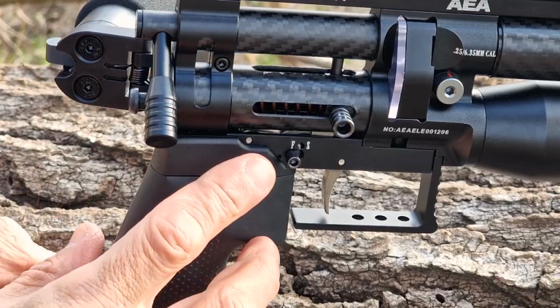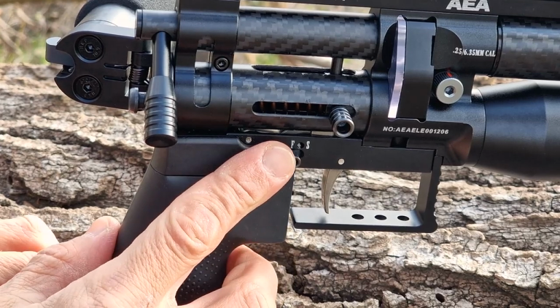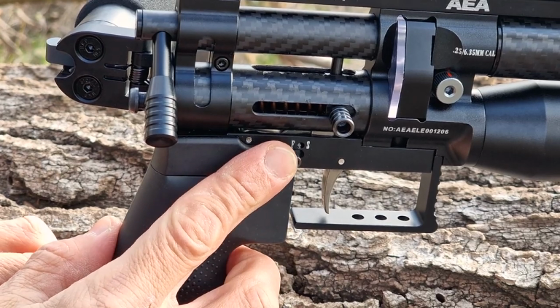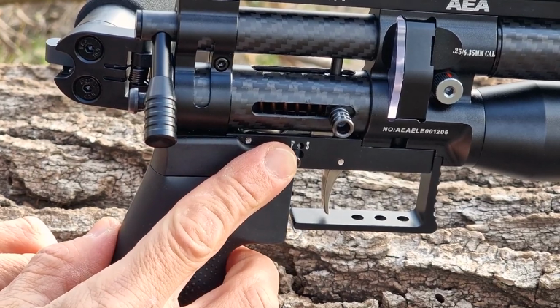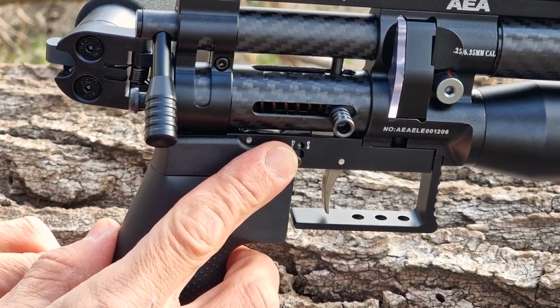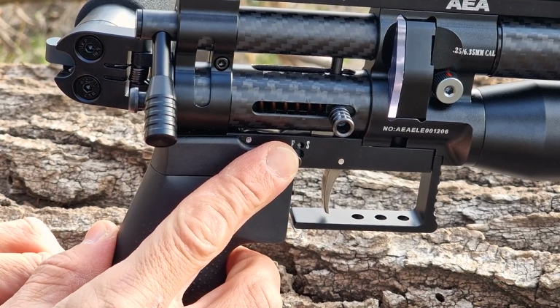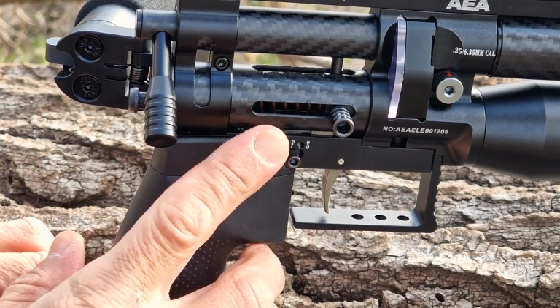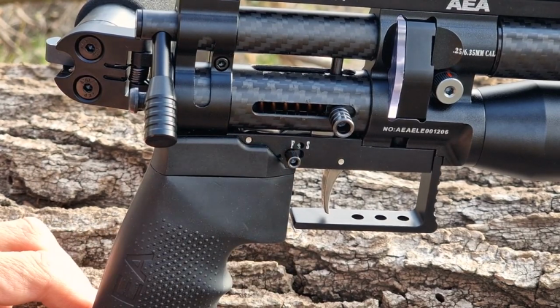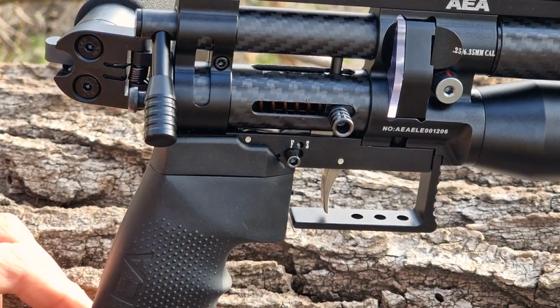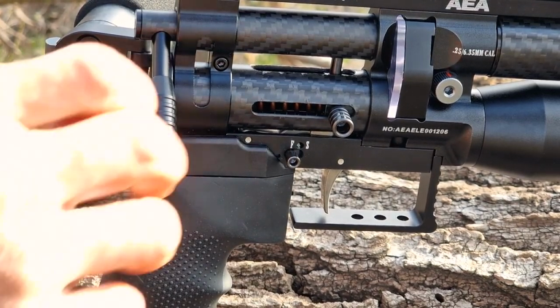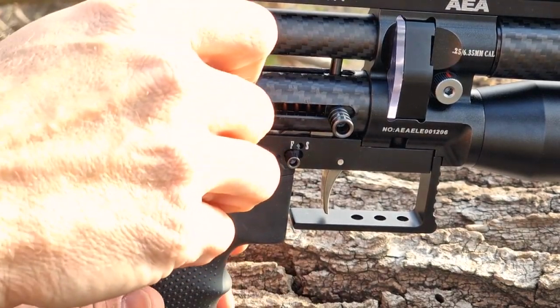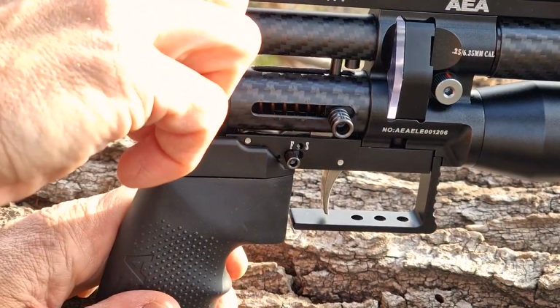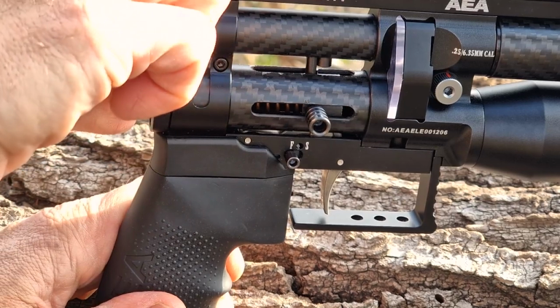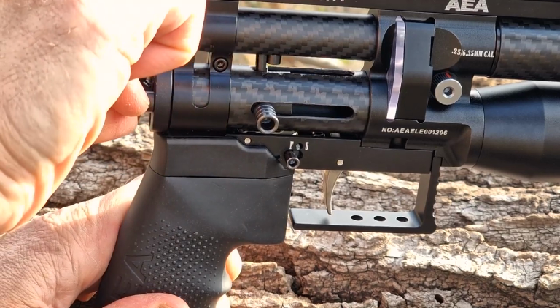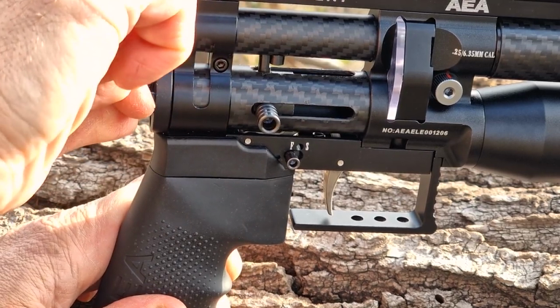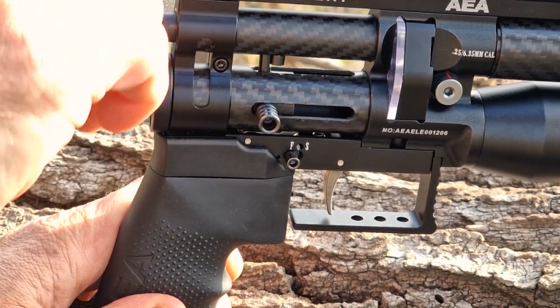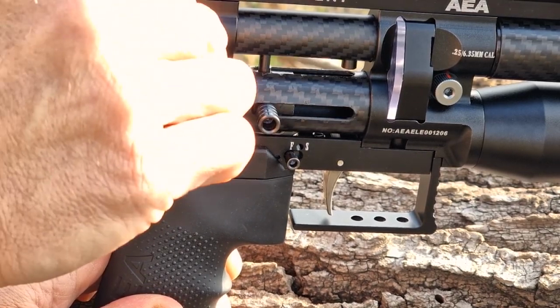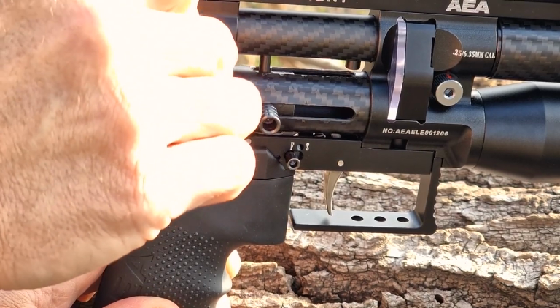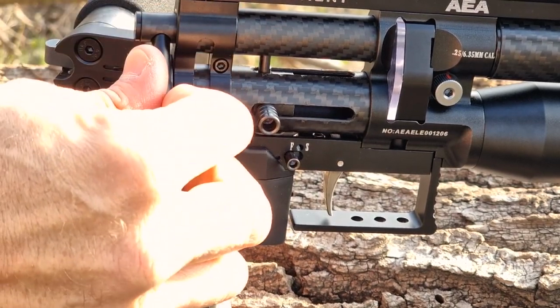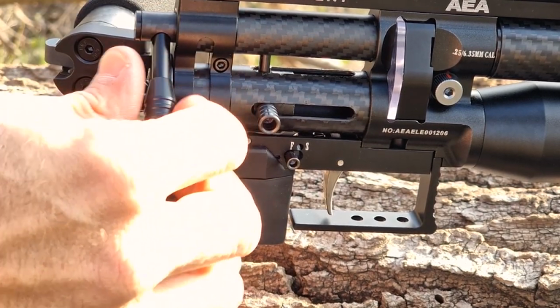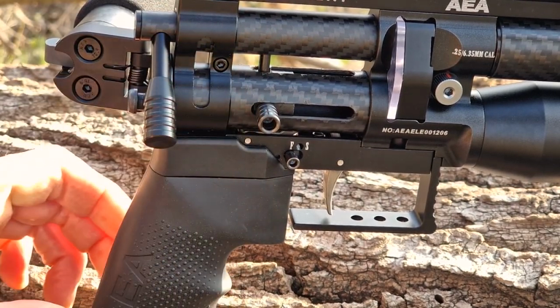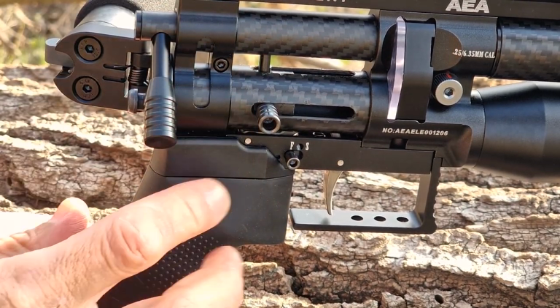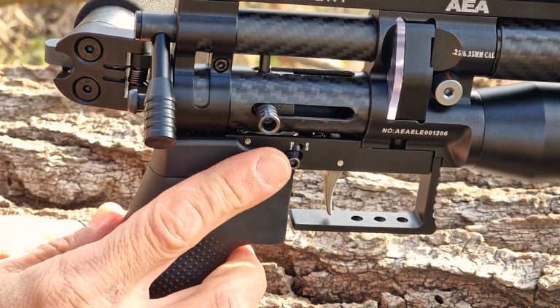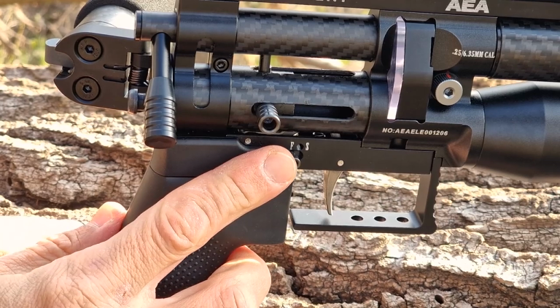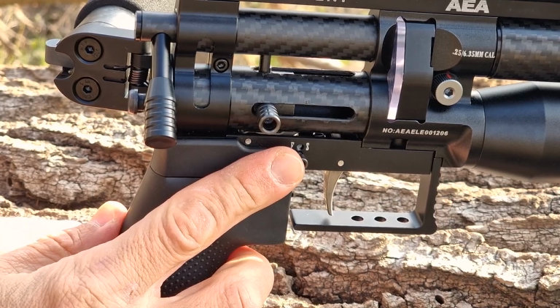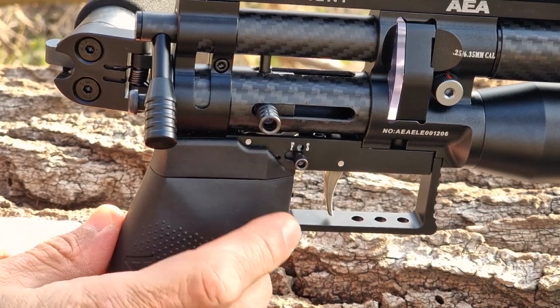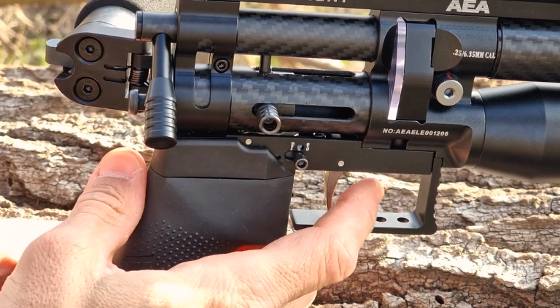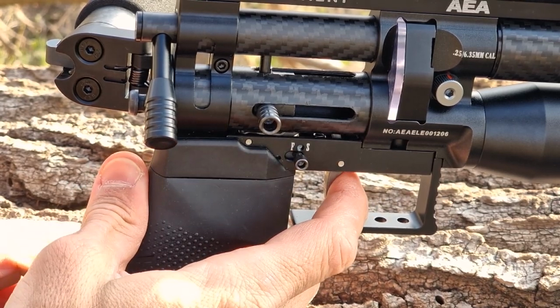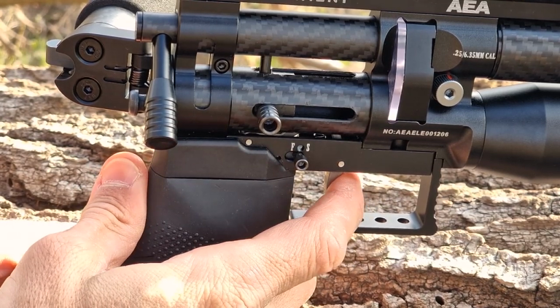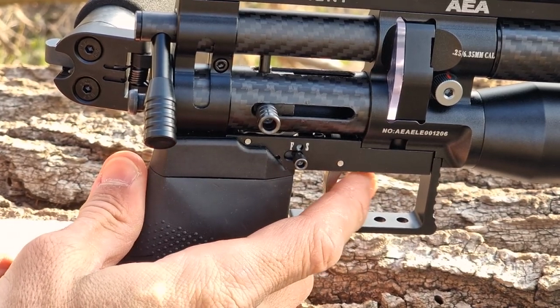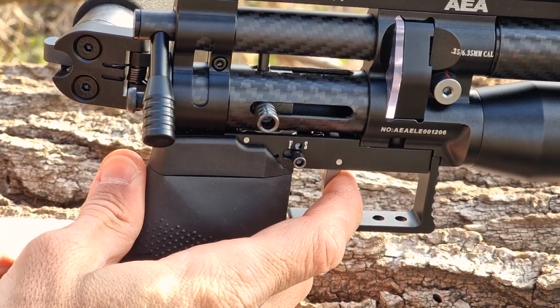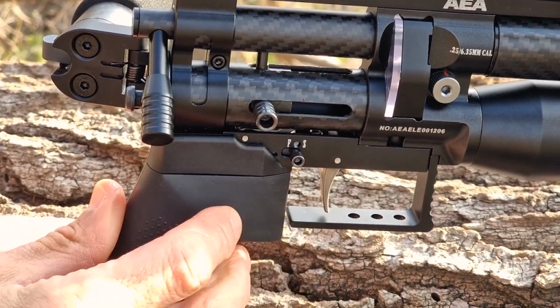Safety is on the right side and you can only engage it when the rifle is cocked. Apparently what it does is completely block the trigger.